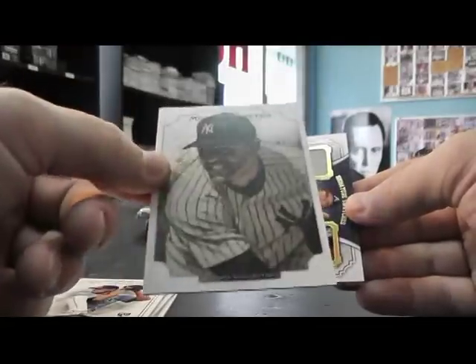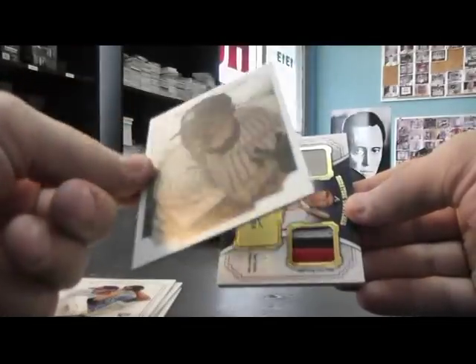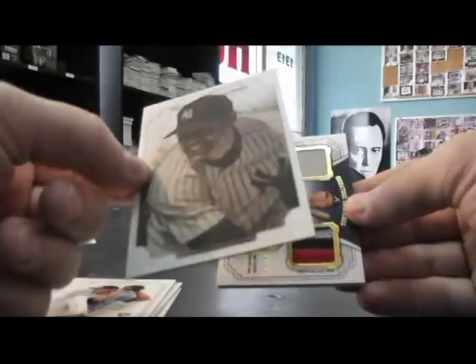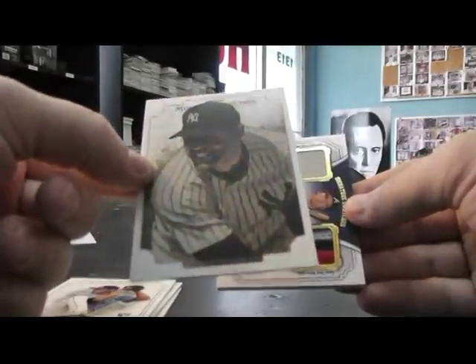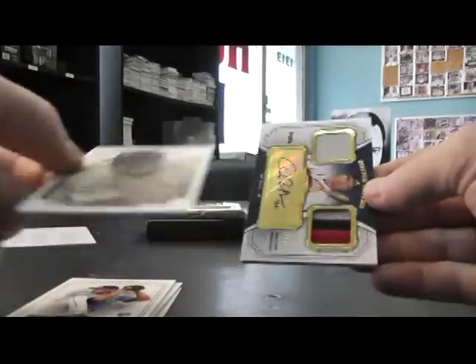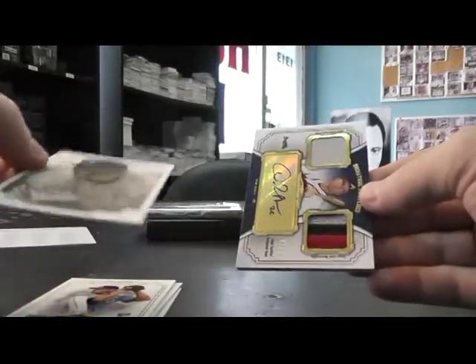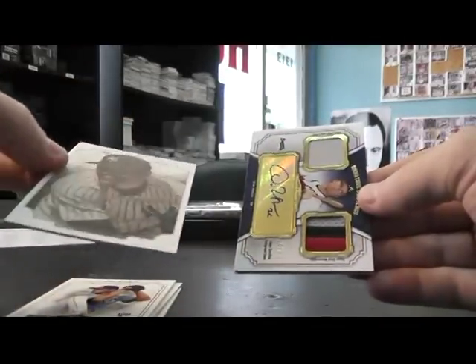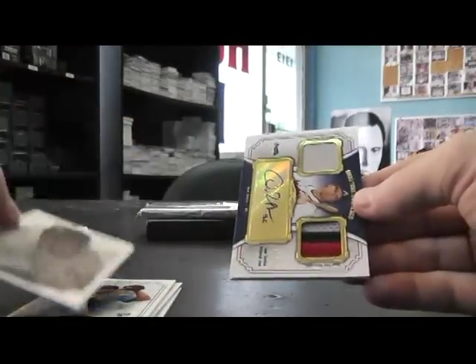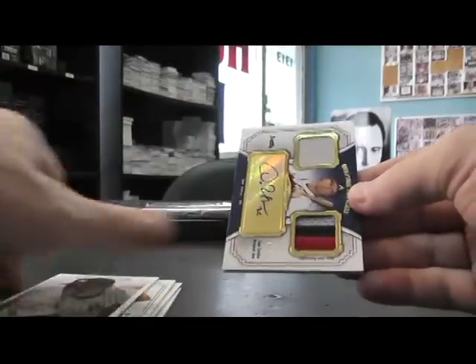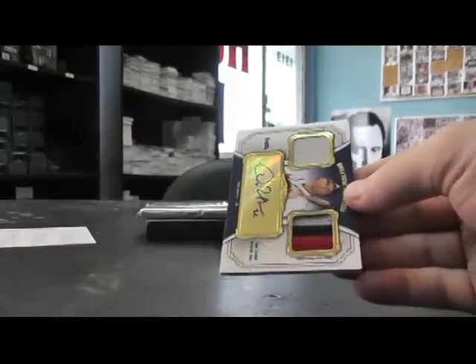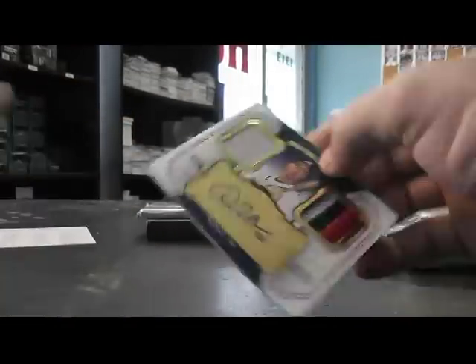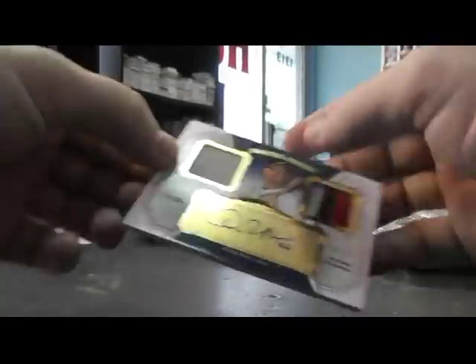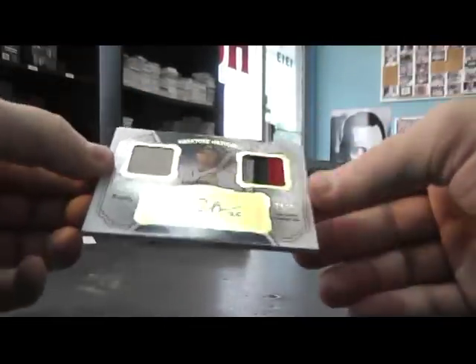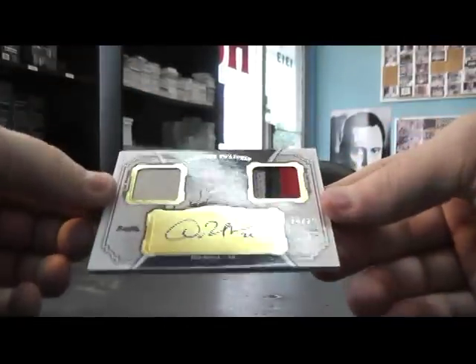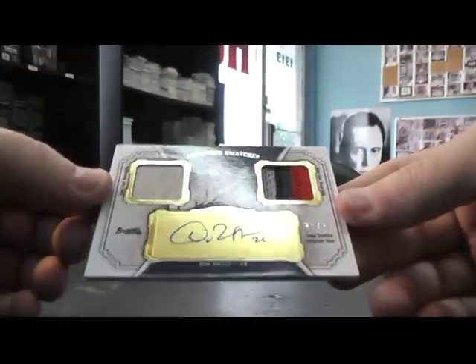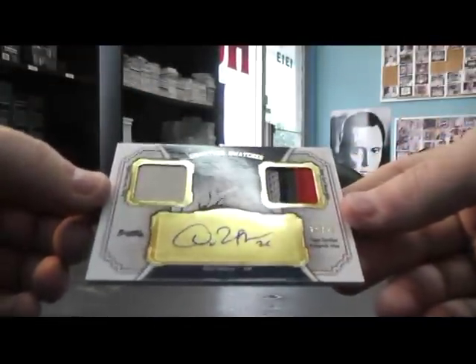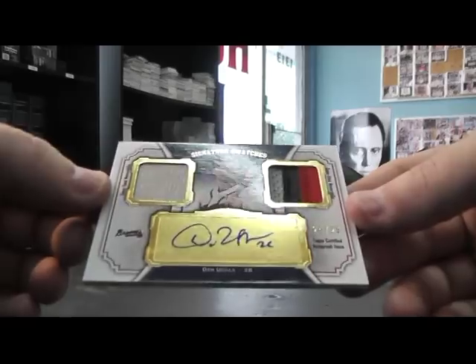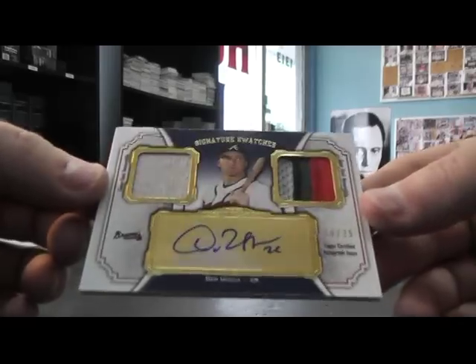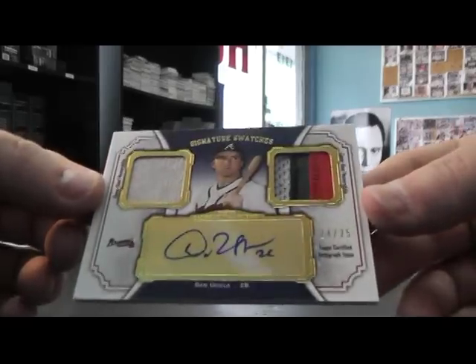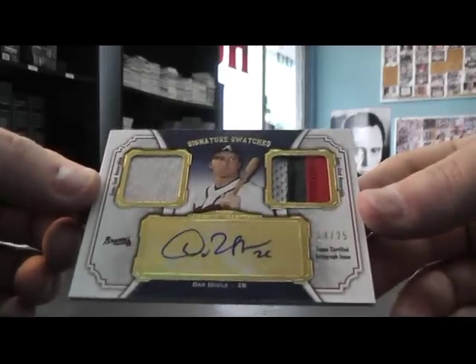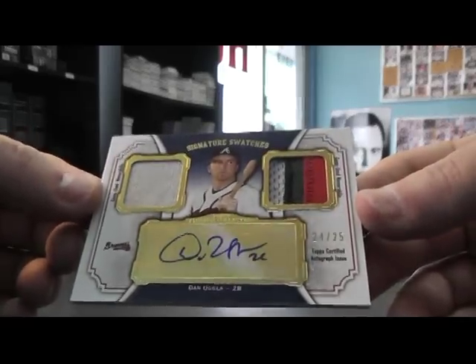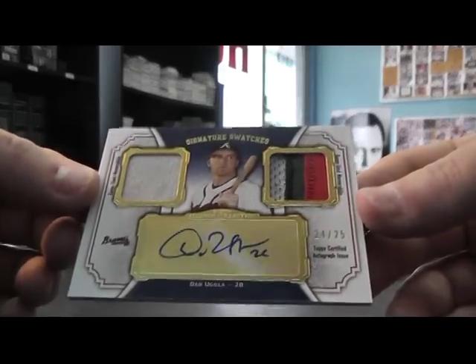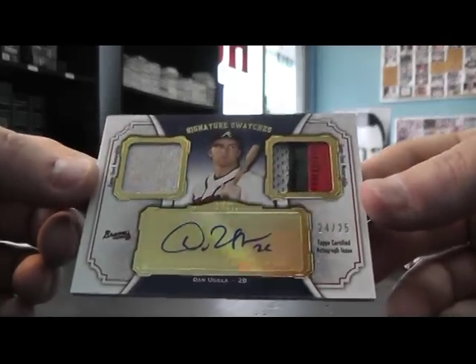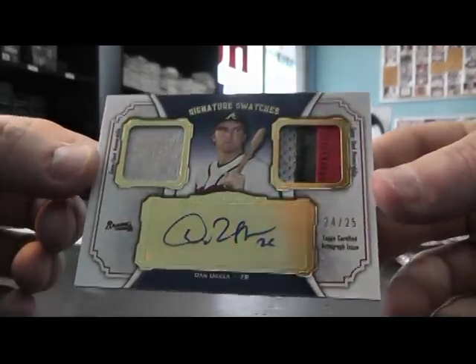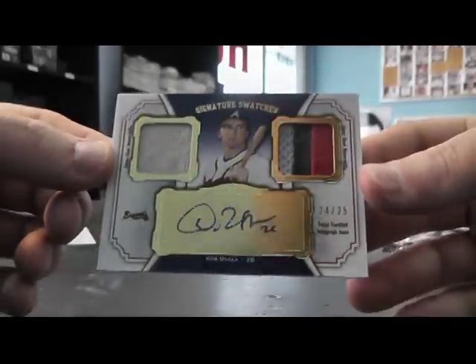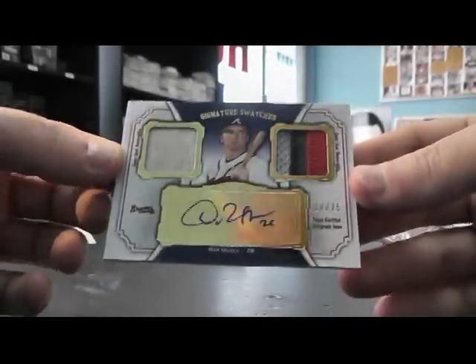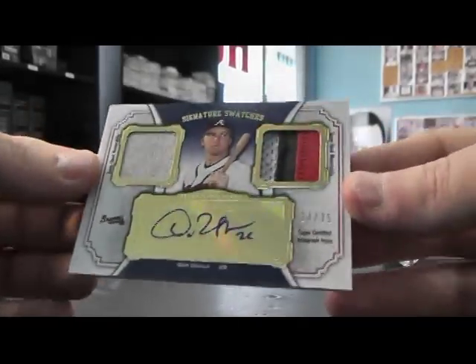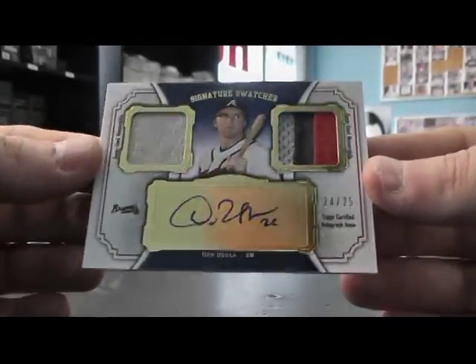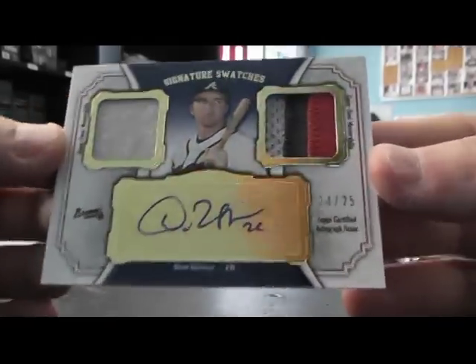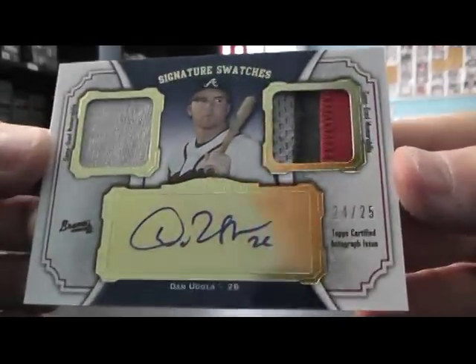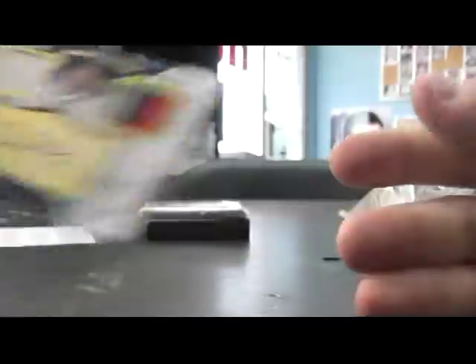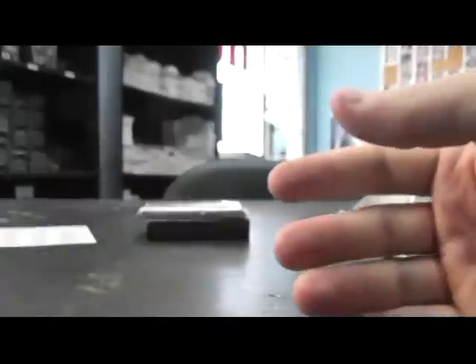I don't see a number on there, okay. Just a canvas card, number two, $2.99. Dan Uggla Patch Jersey, $2.99, there we go.